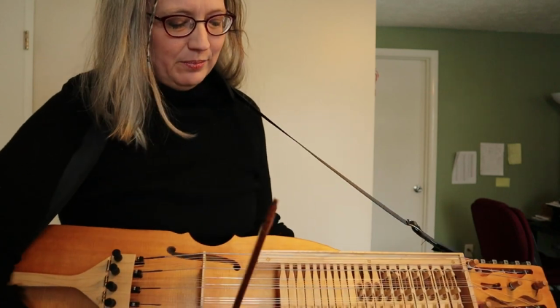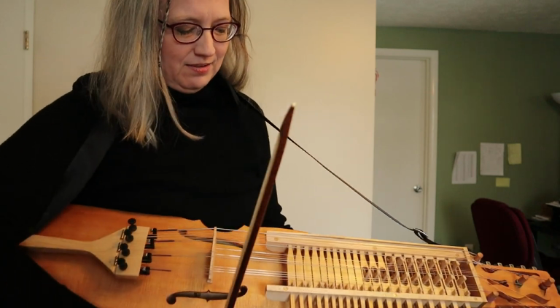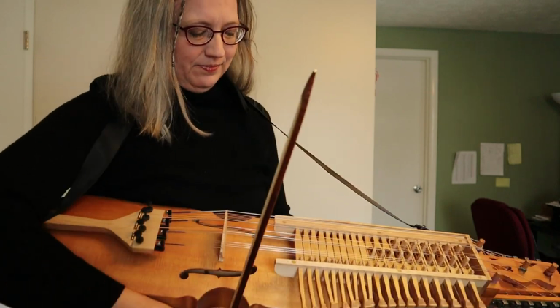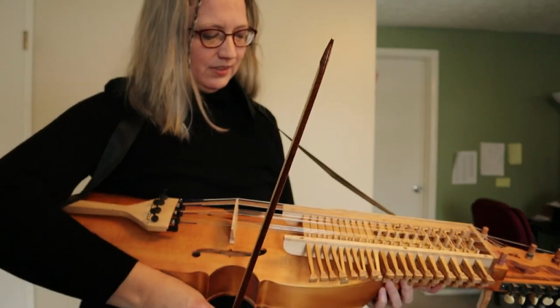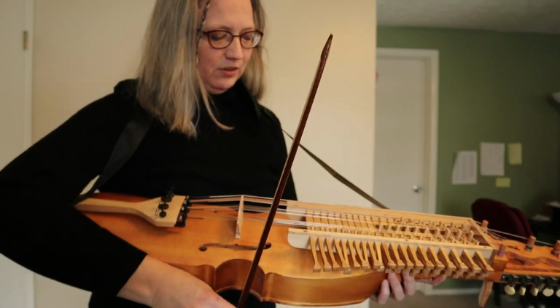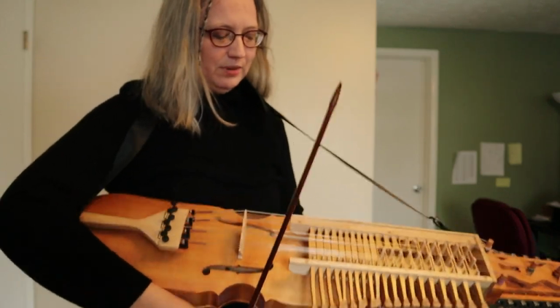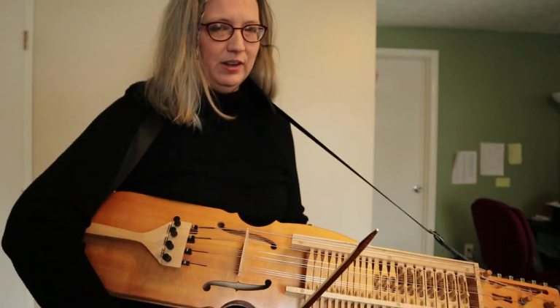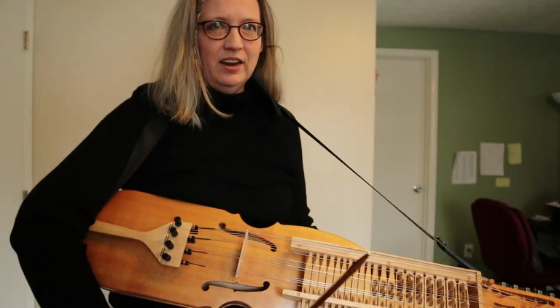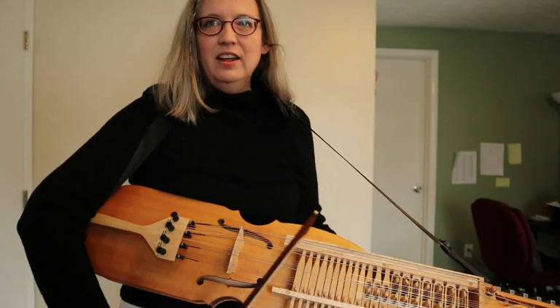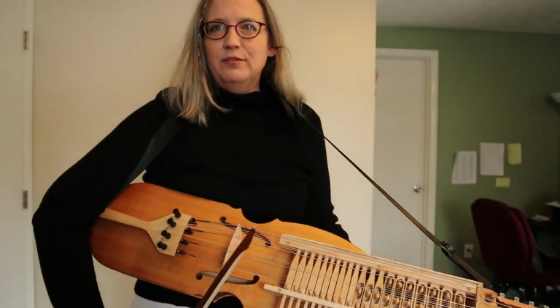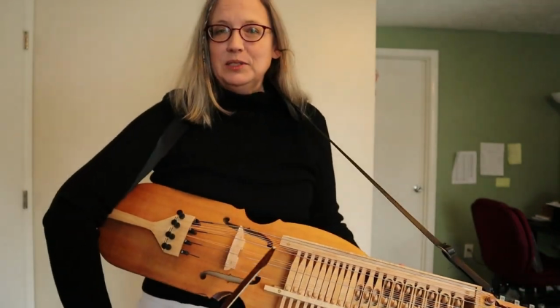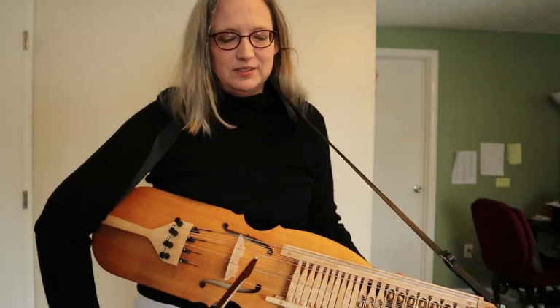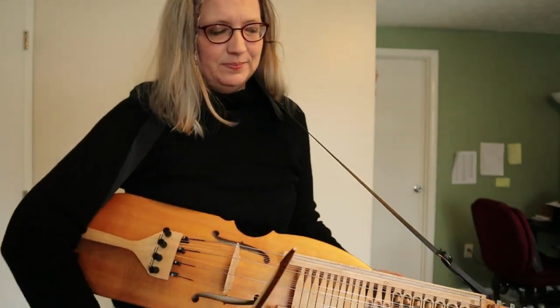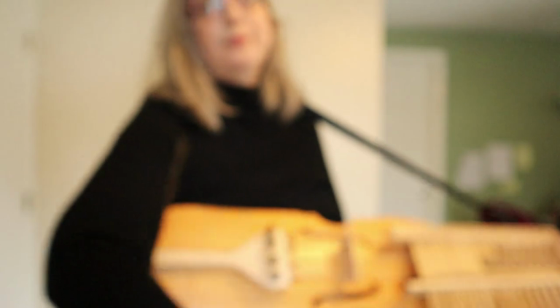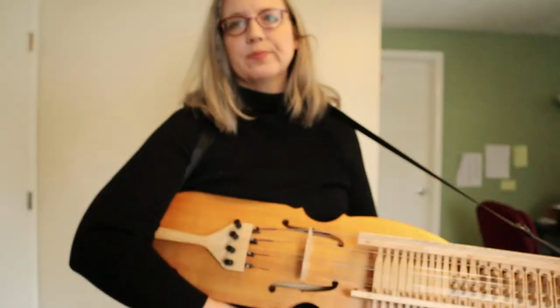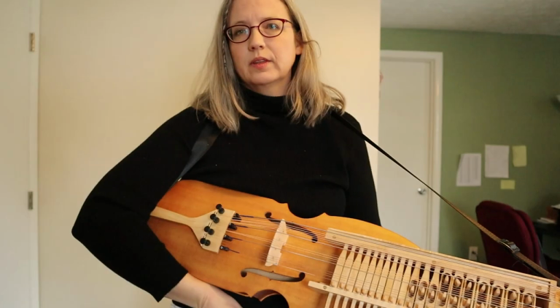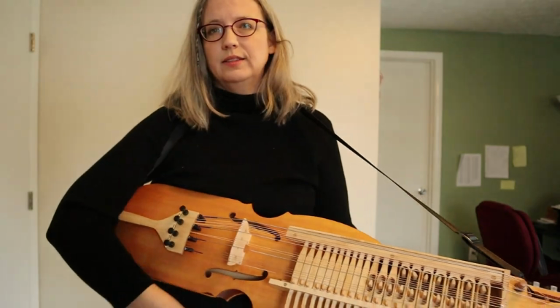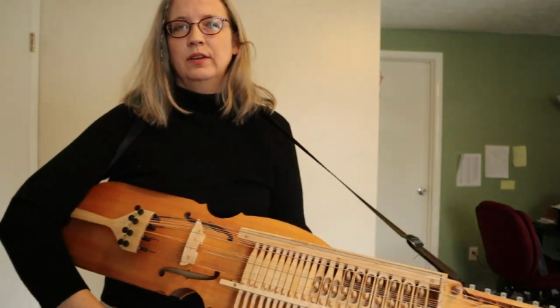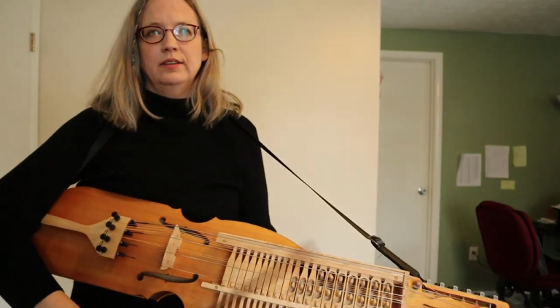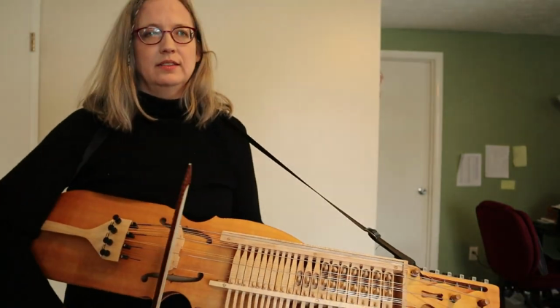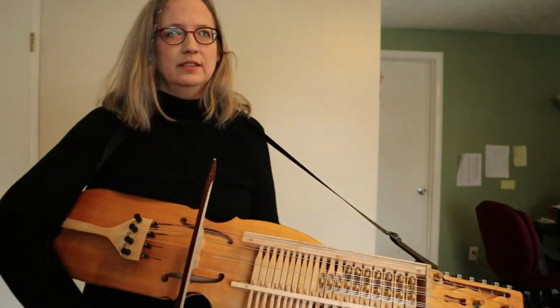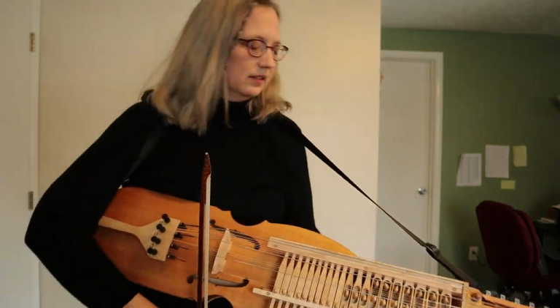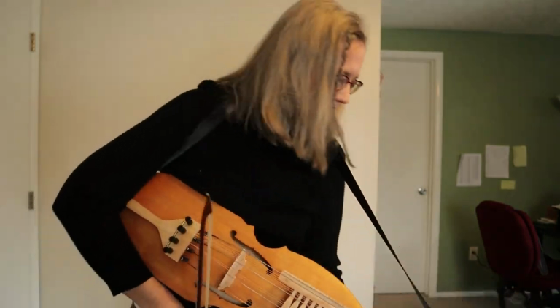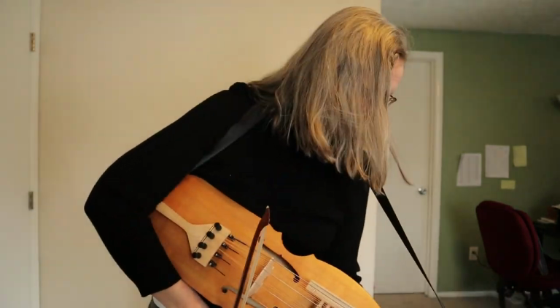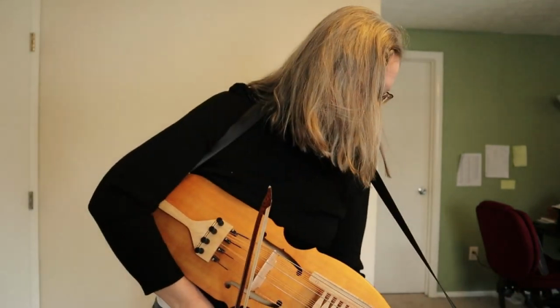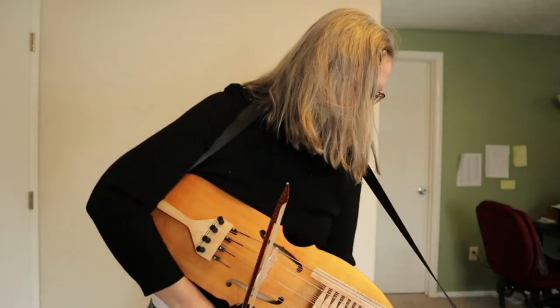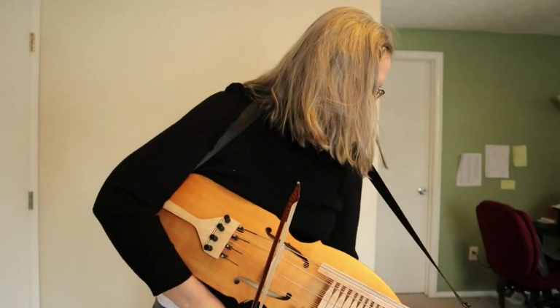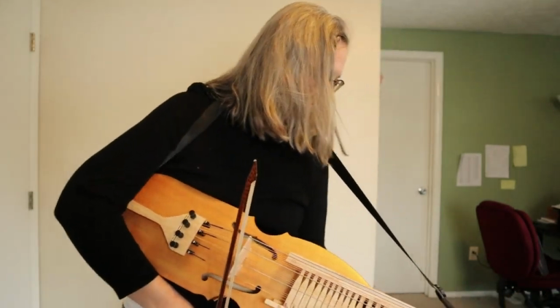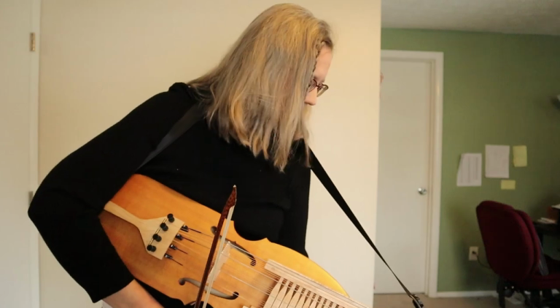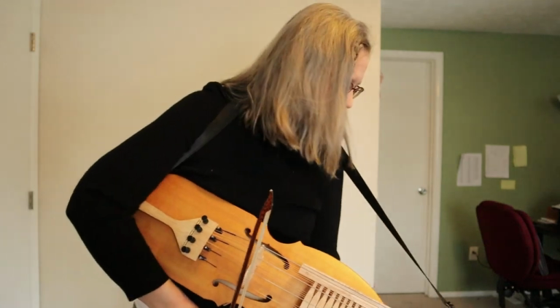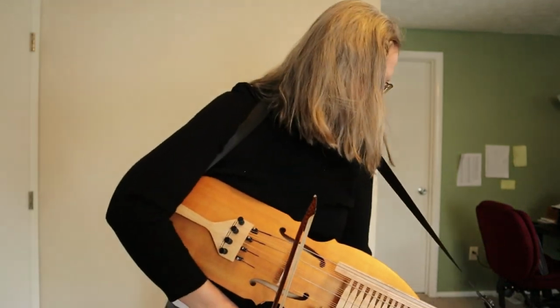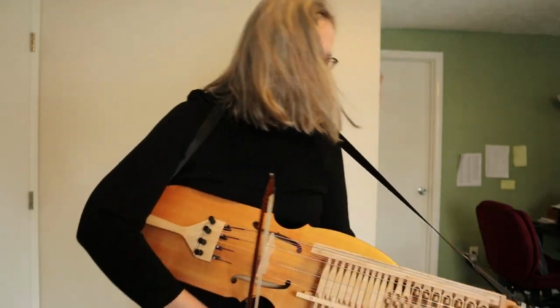So I'm going to play a few tunes. This one is Stensalopolska.